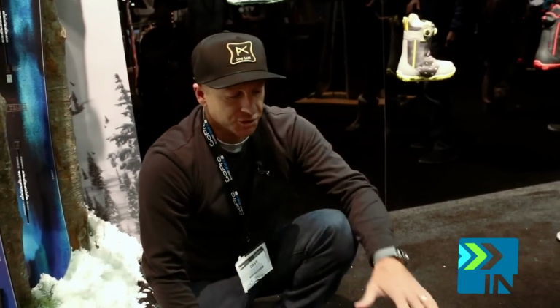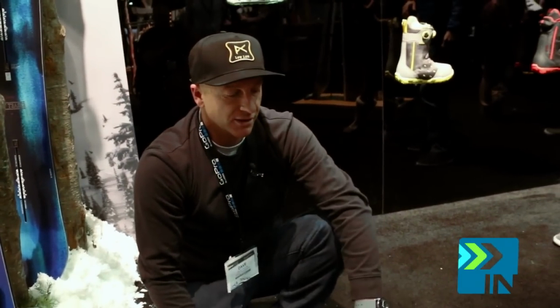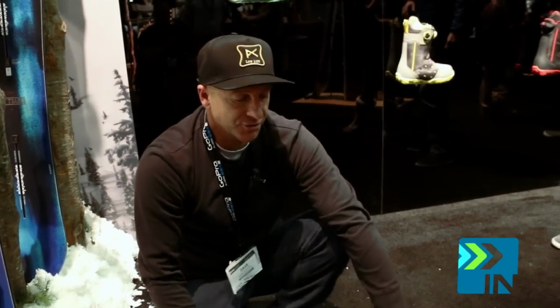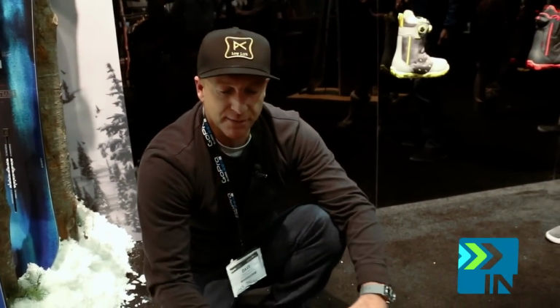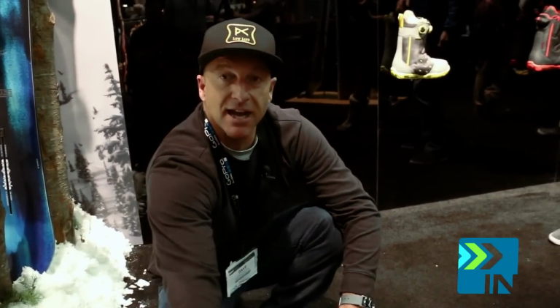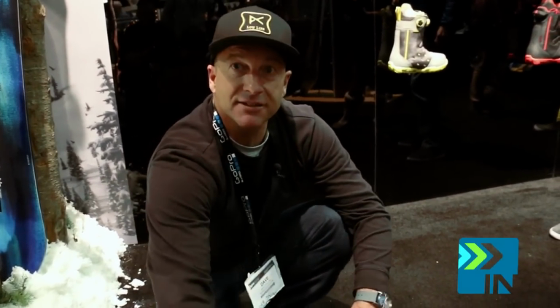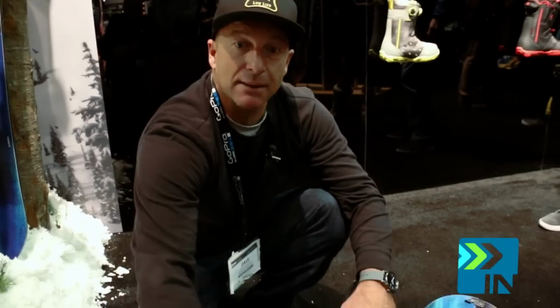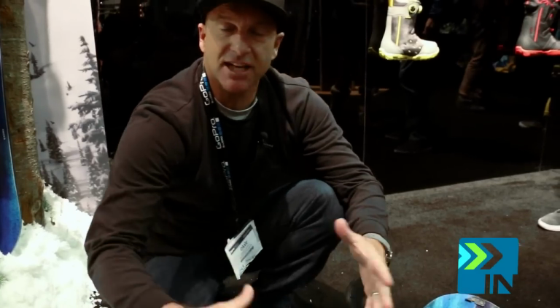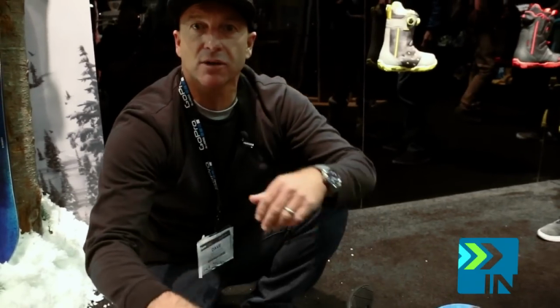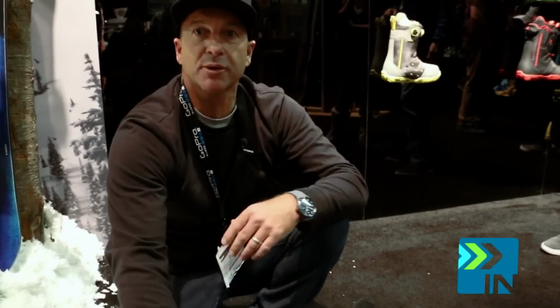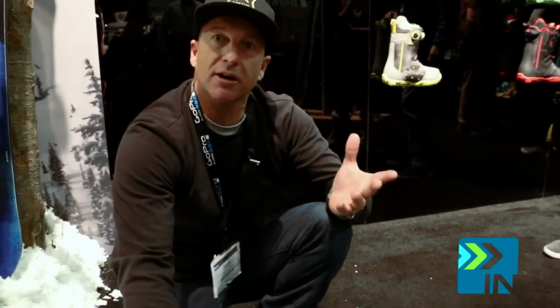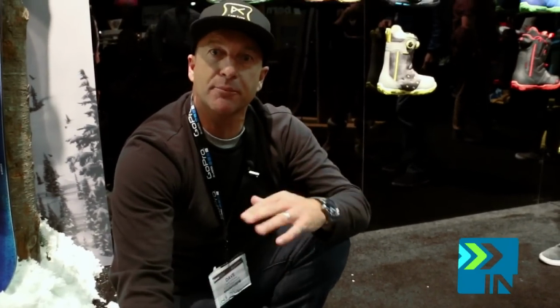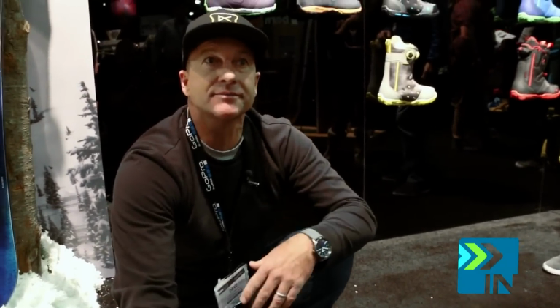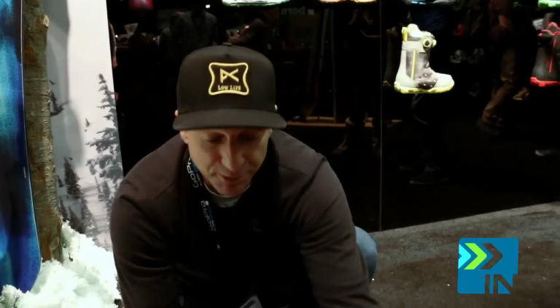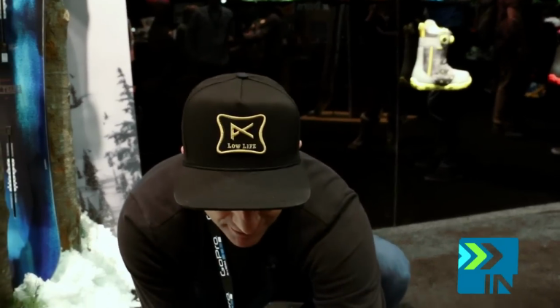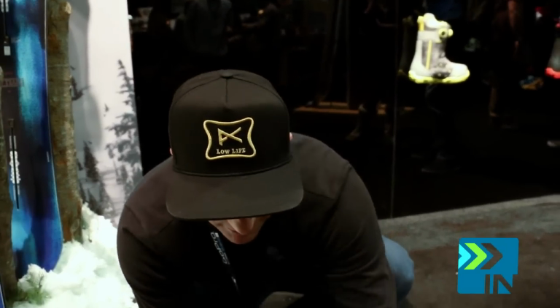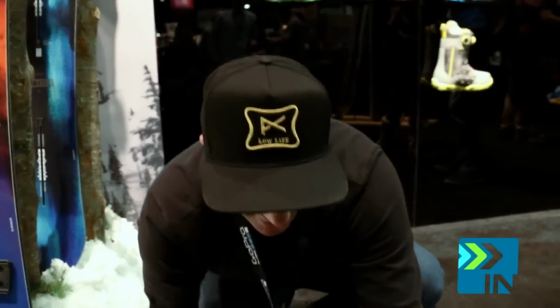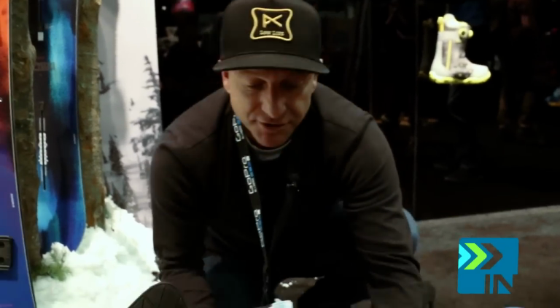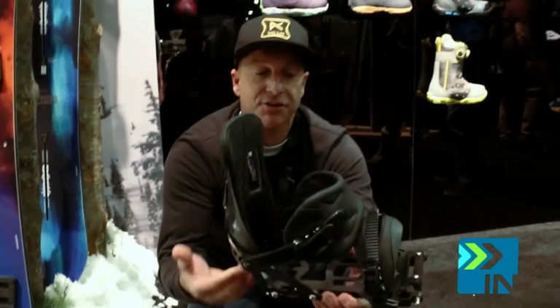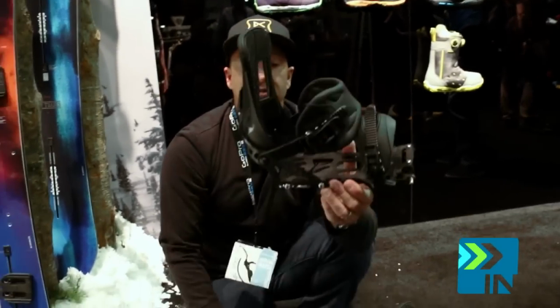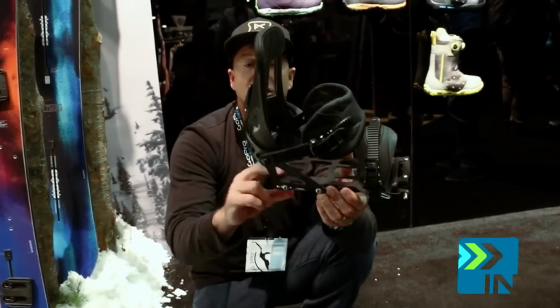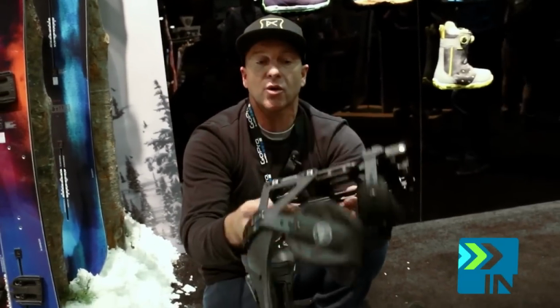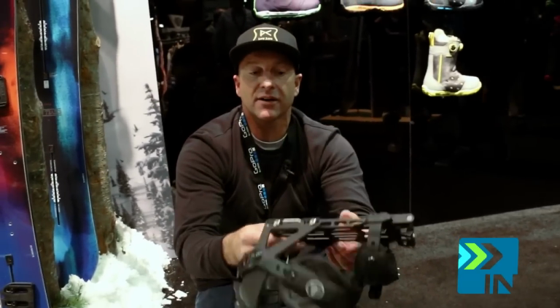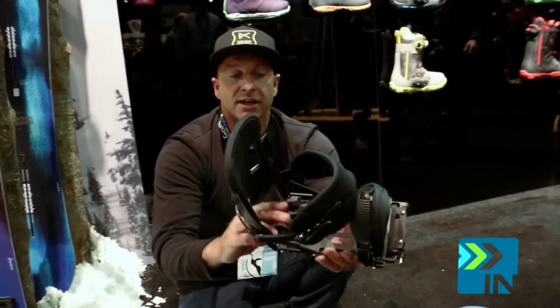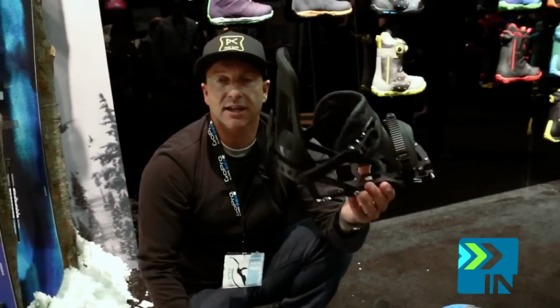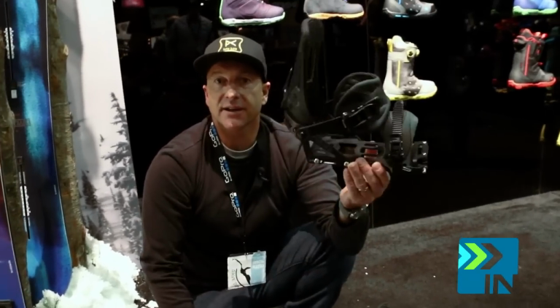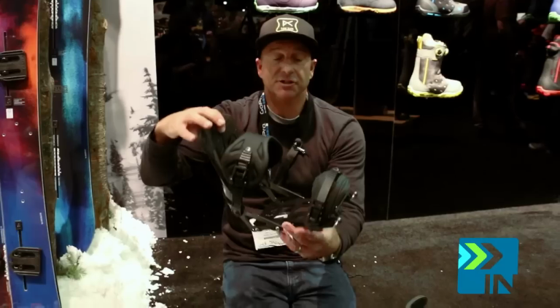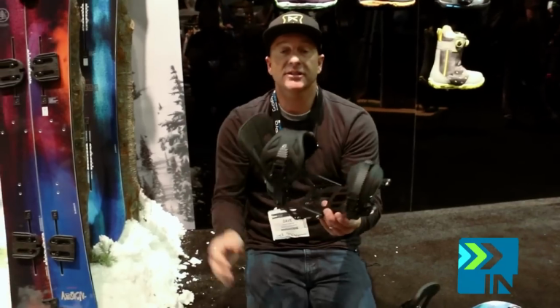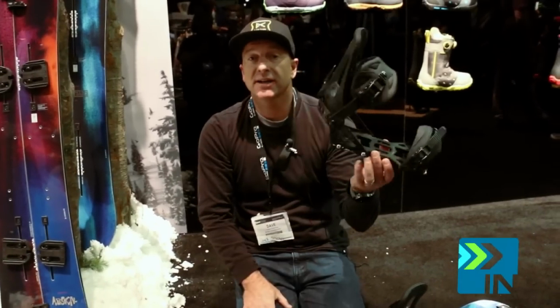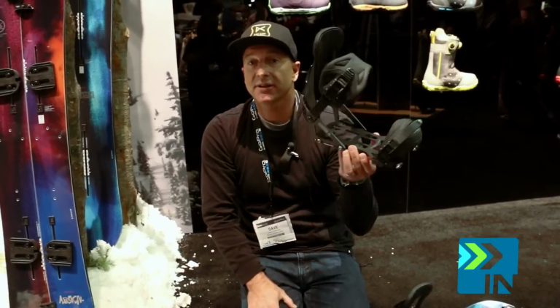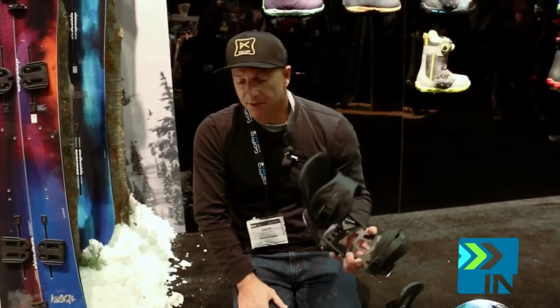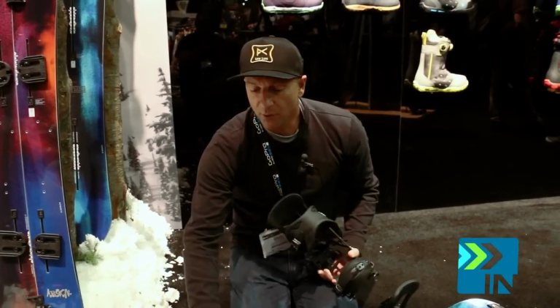These are Spark R&D trays with Burton highbacks and straps, so it's a collab between Spark R&D and Burton. They're super light and stiff — the tray is all cored out, so it's really lightweight. Spark sells these bindings separately, but the Burton board comes with the split channel pucks and everything together.